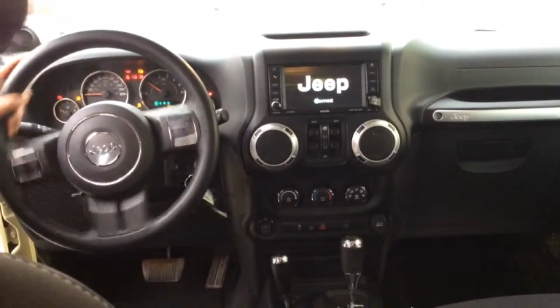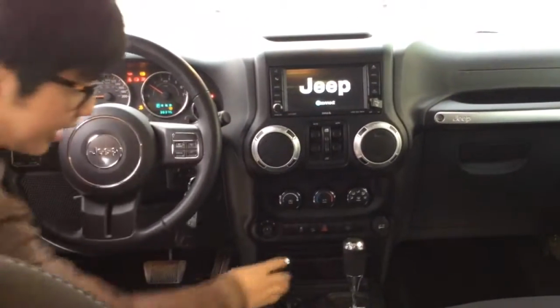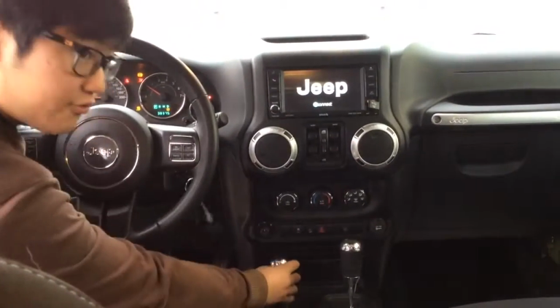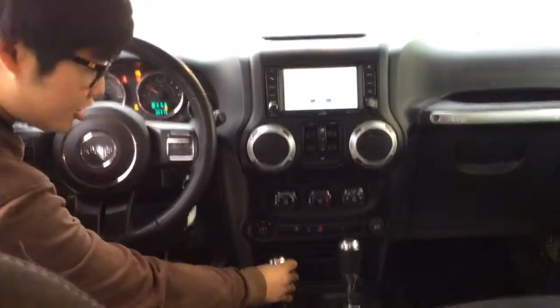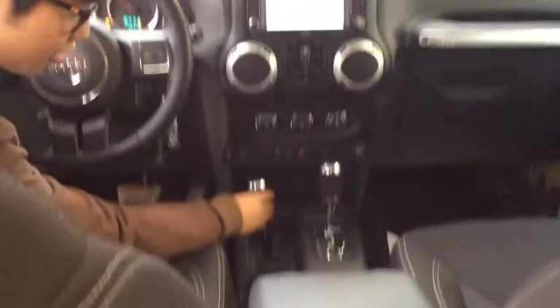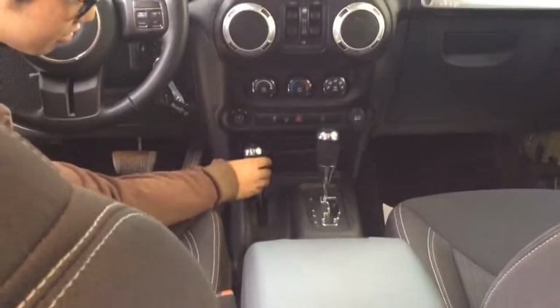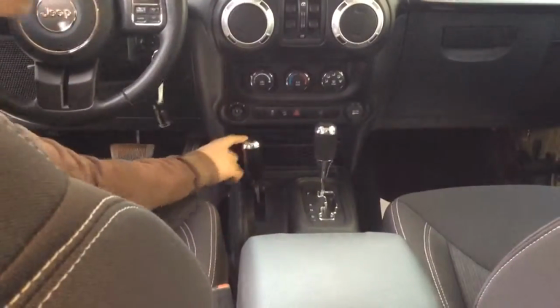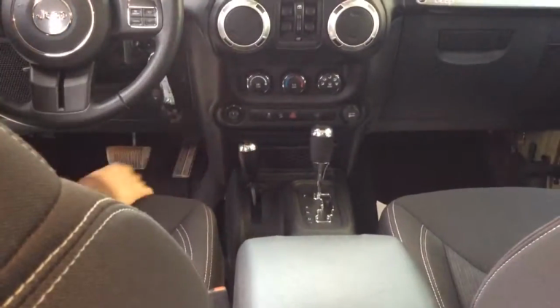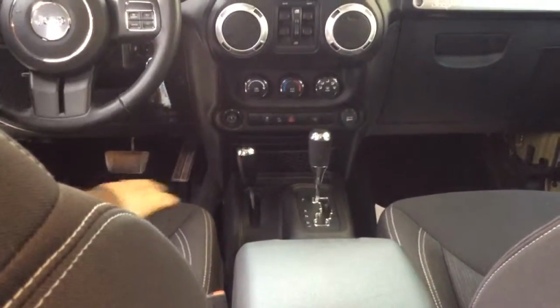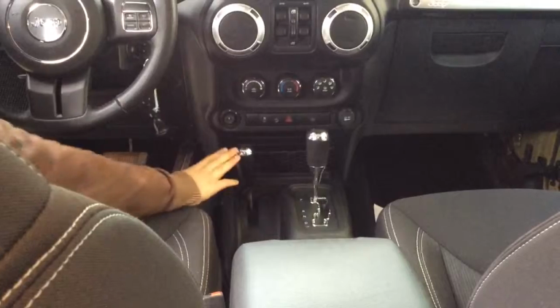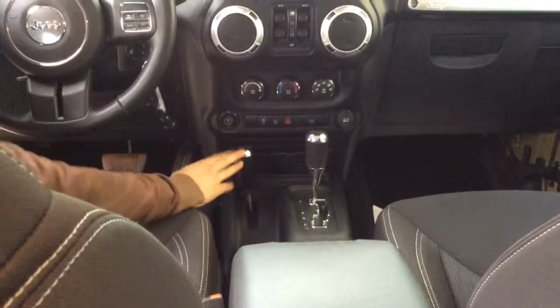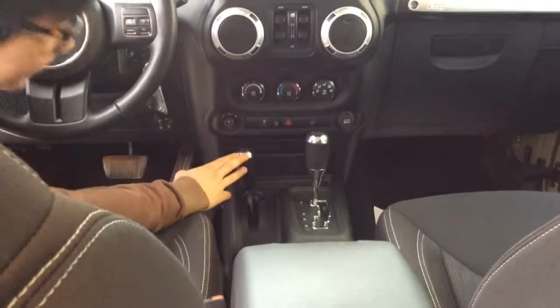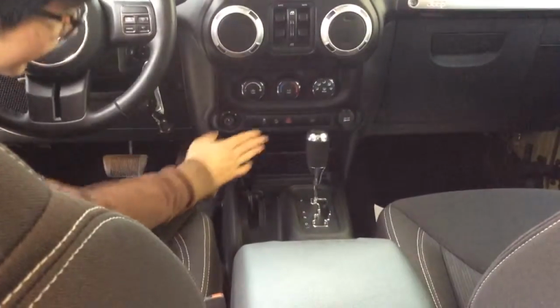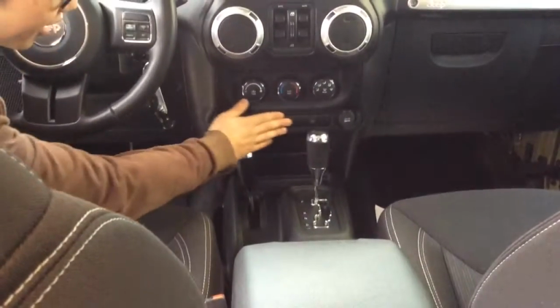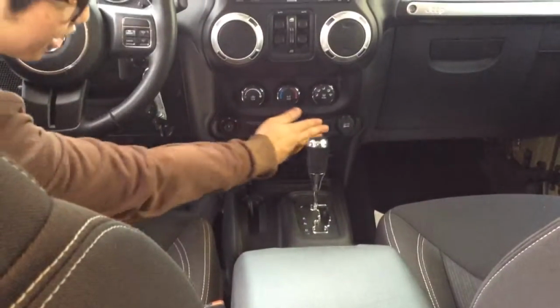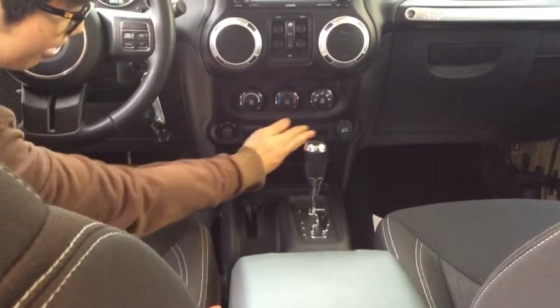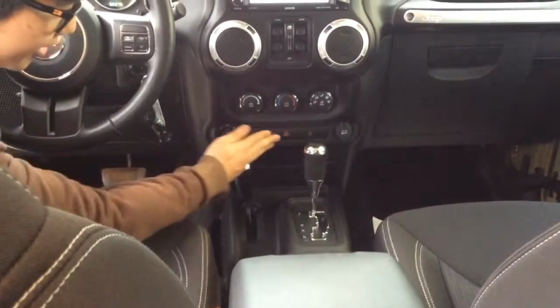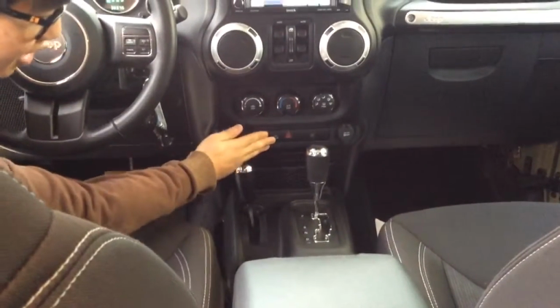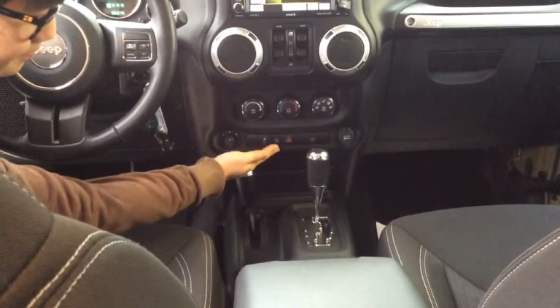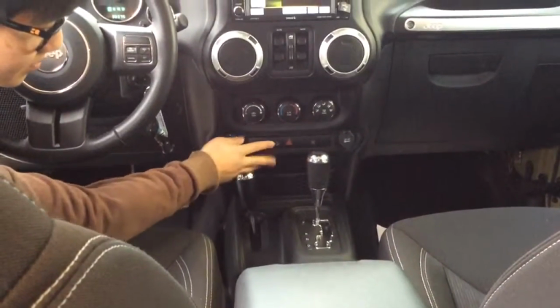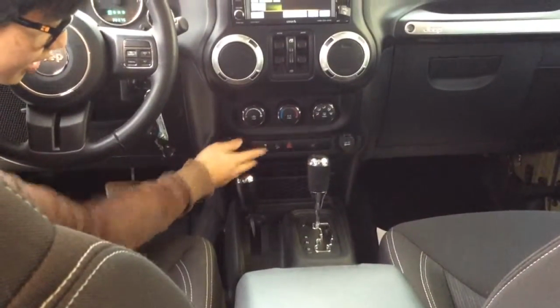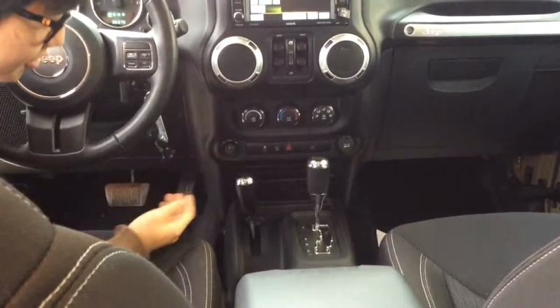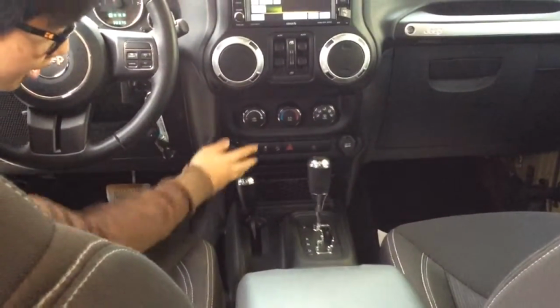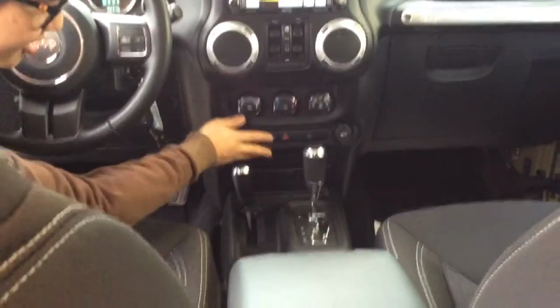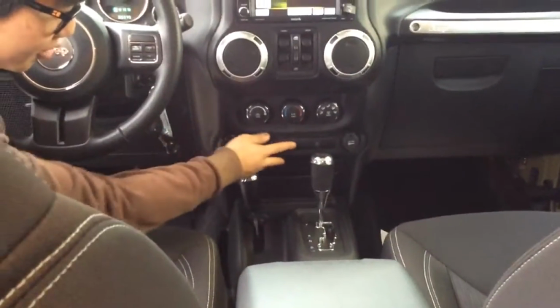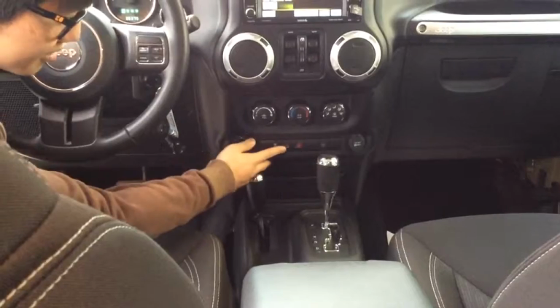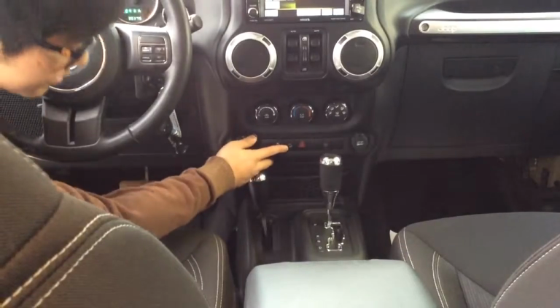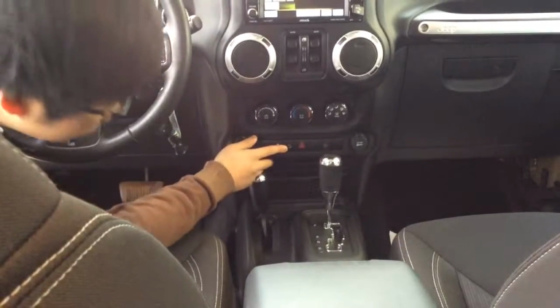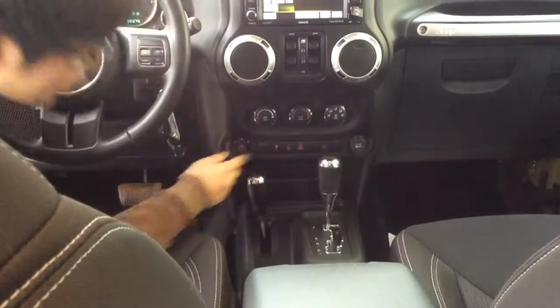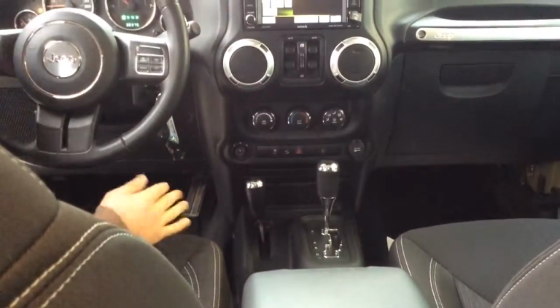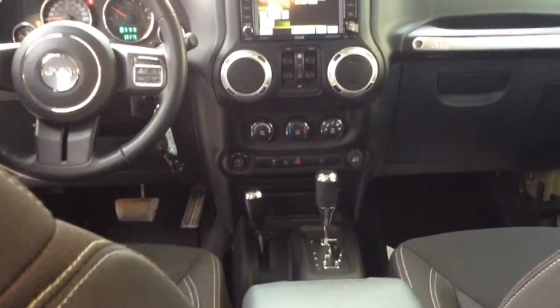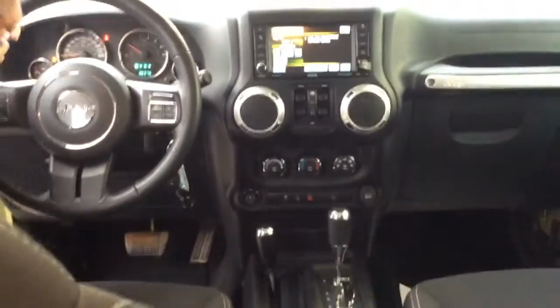And then of course you have your 4x4 wheel control over here, and a power outlet, and your traction control, hazard button, and your hill assist.